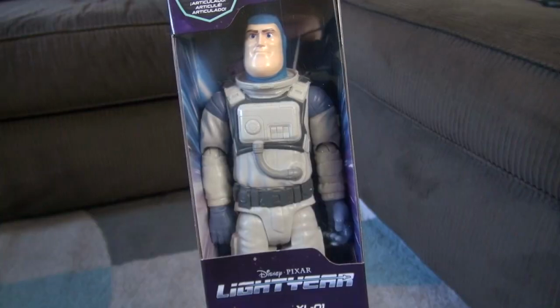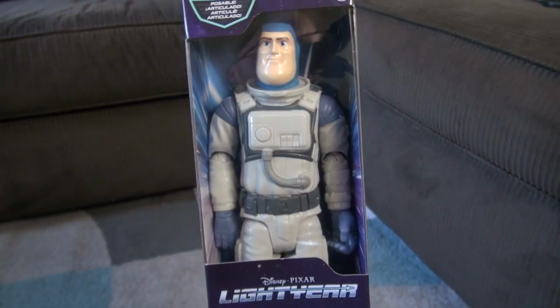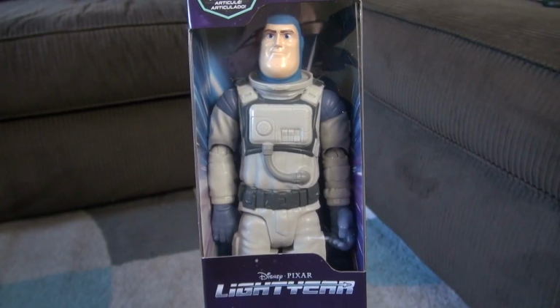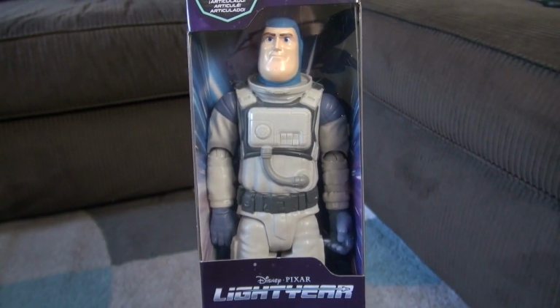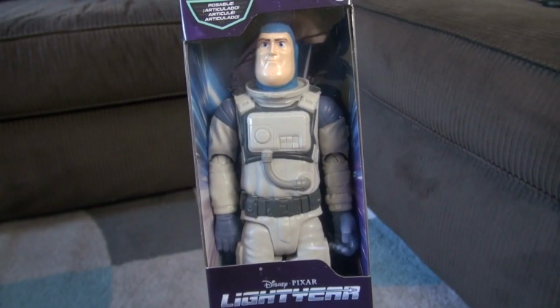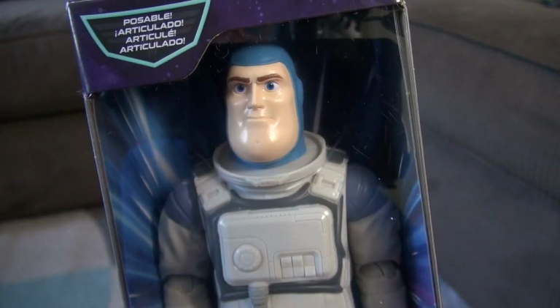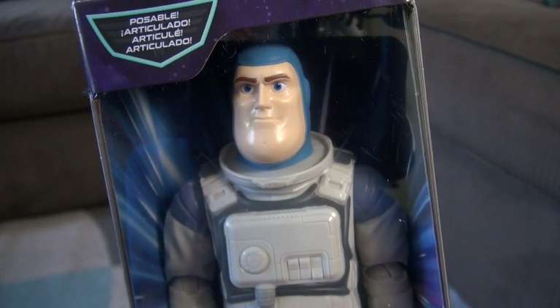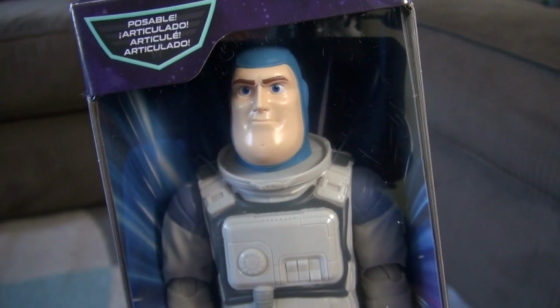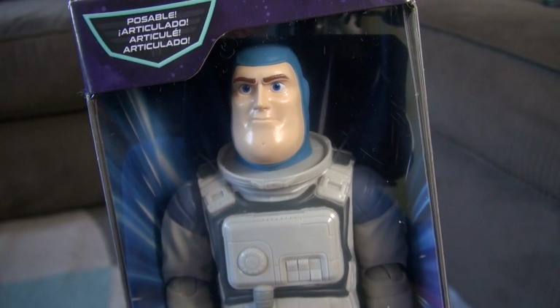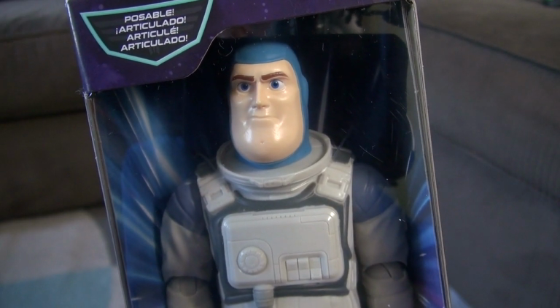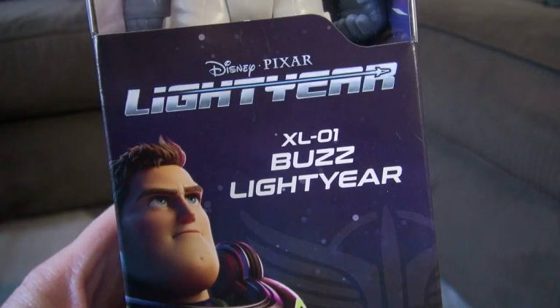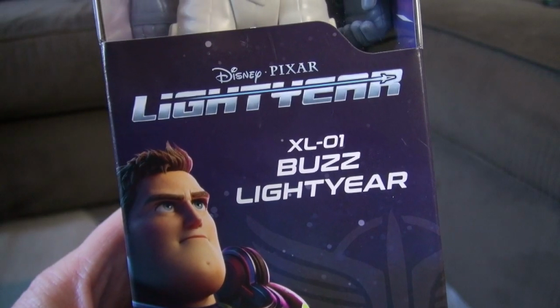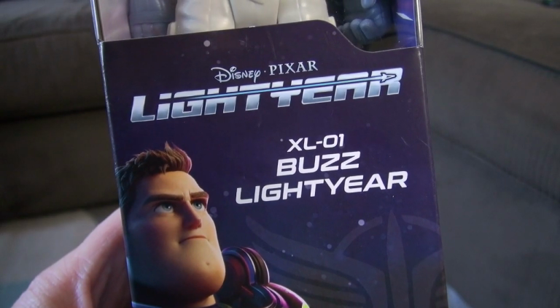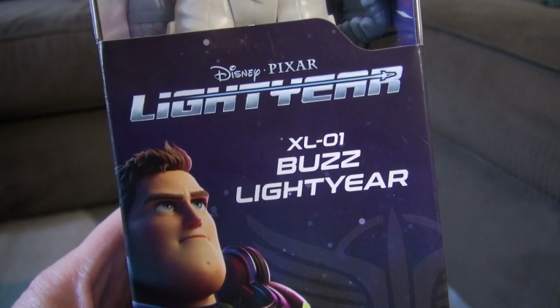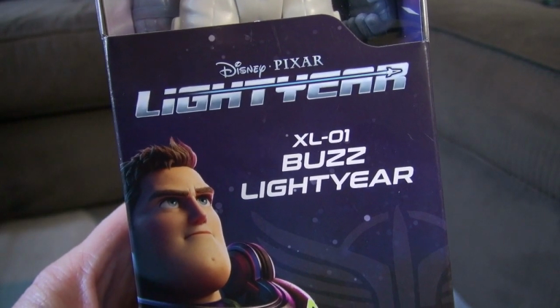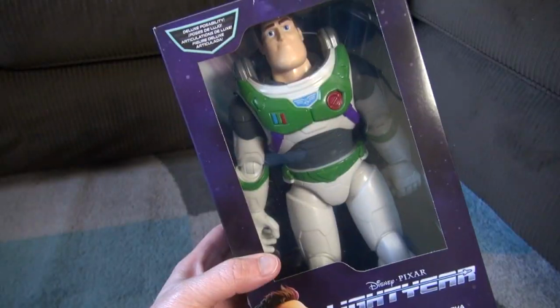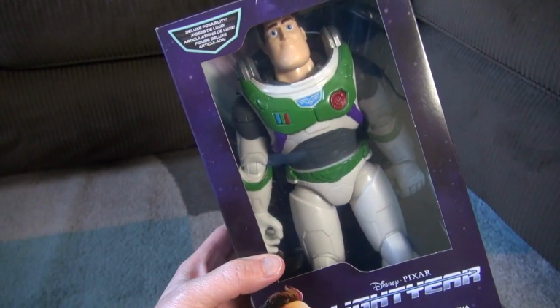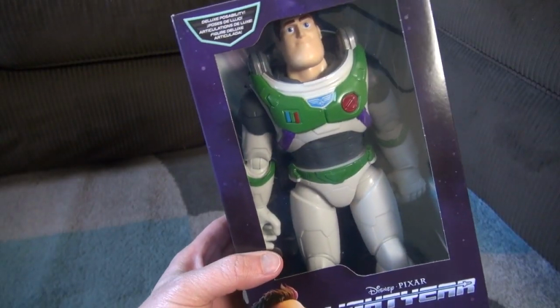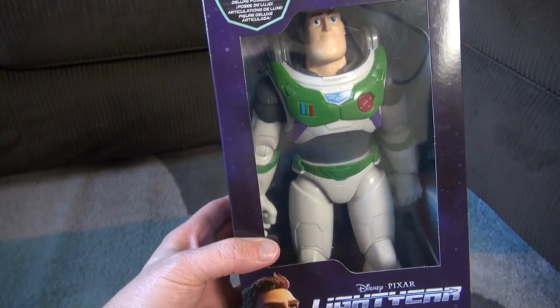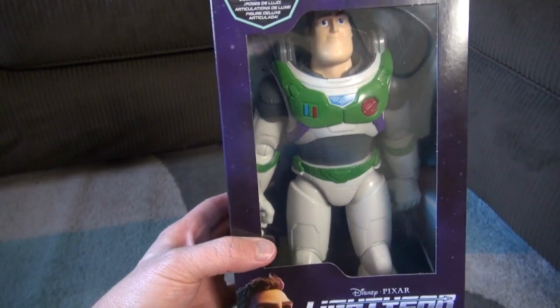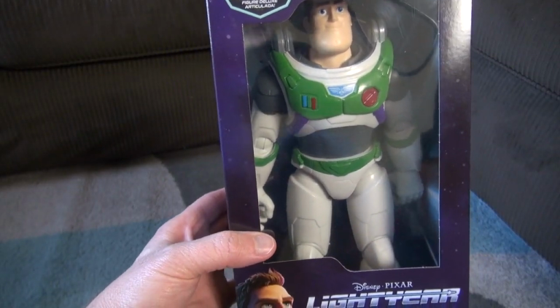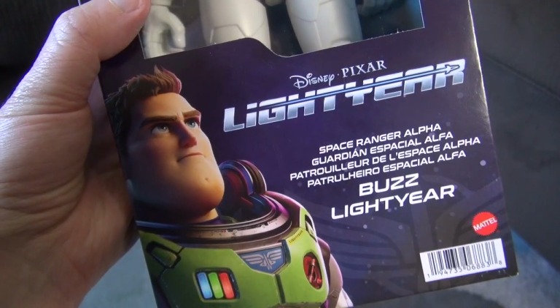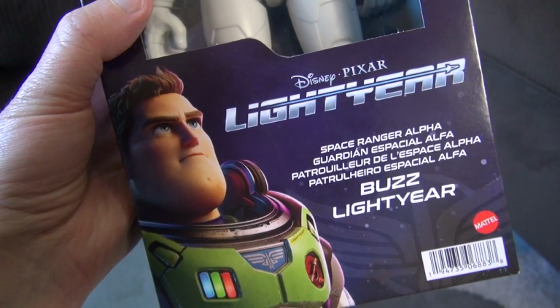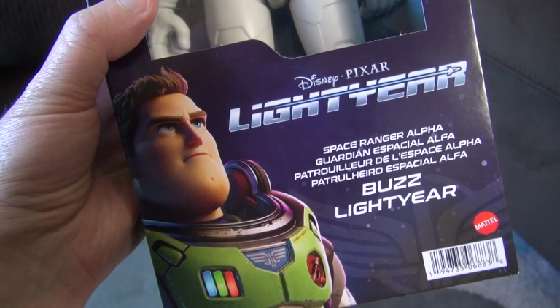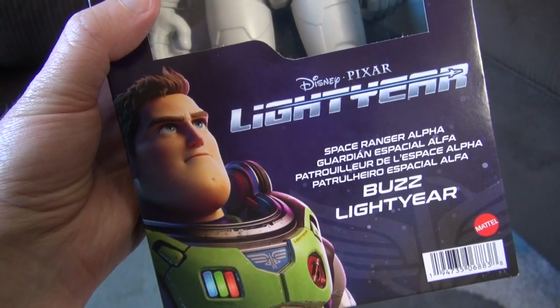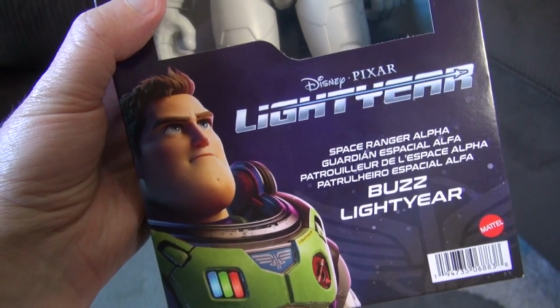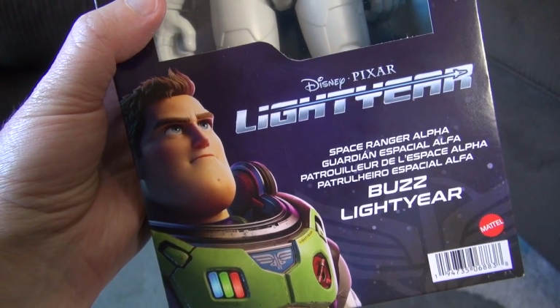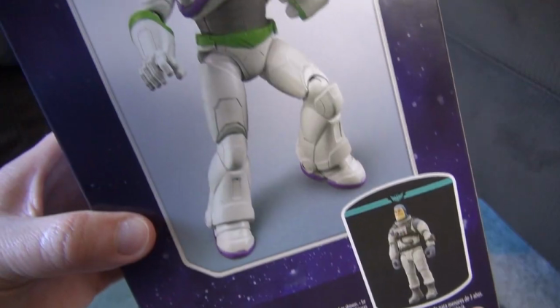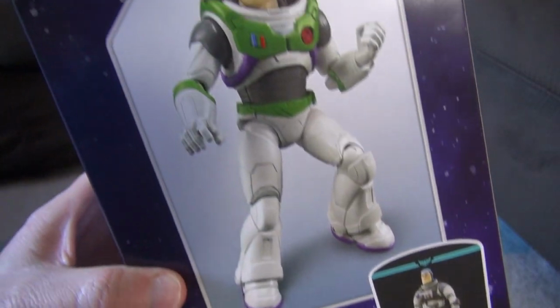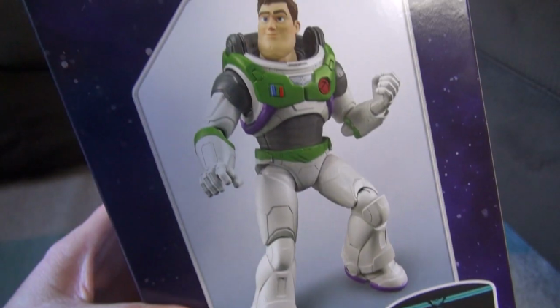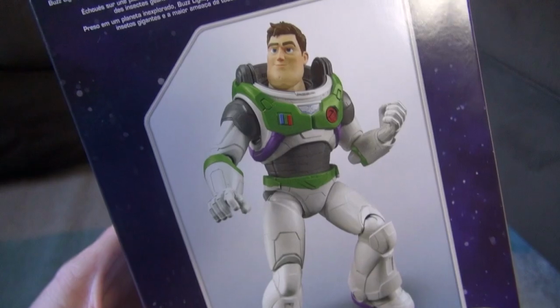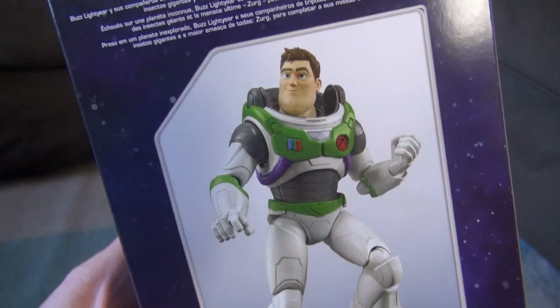Check it out — the new Mattel Buzz Lightyear XL01. Plus, we have the Buzz Lightyear Space Ranger Alpha poseable action figure.